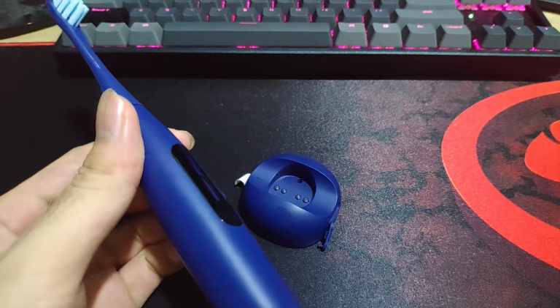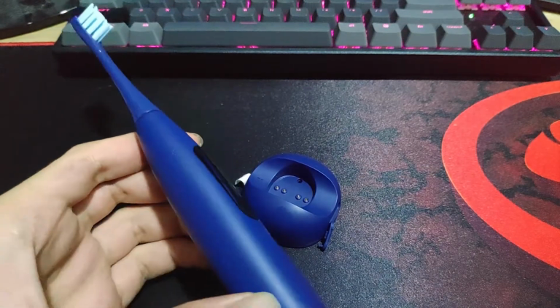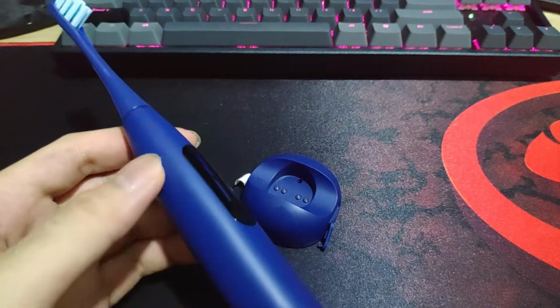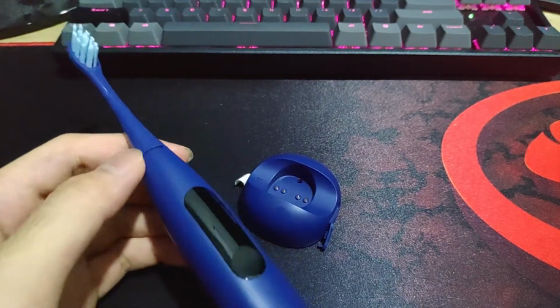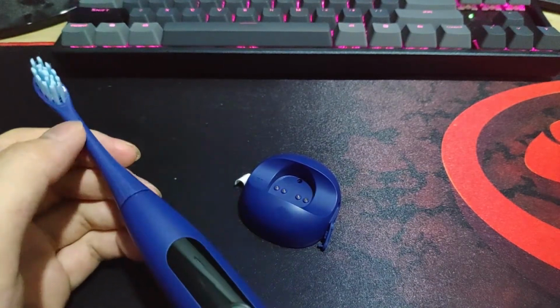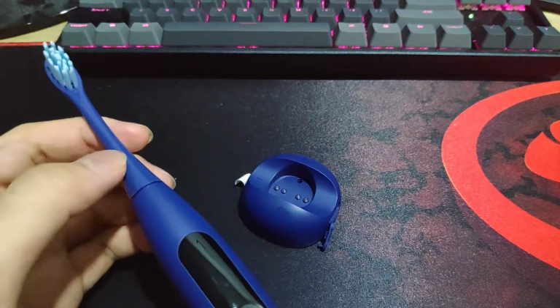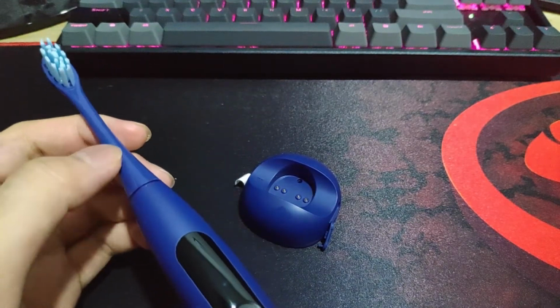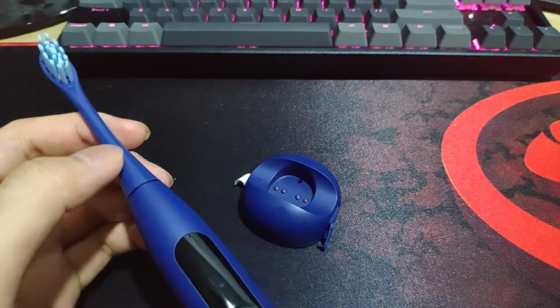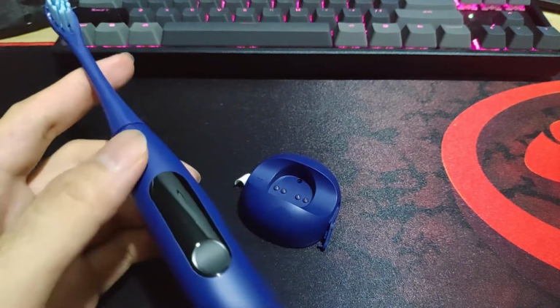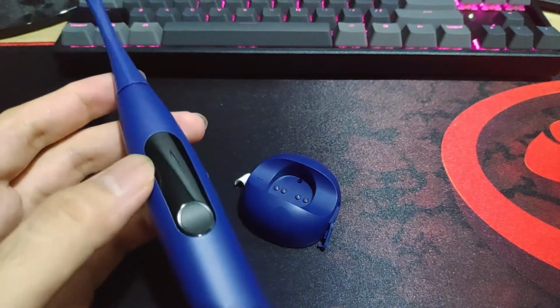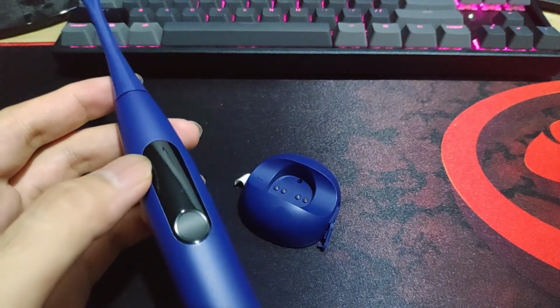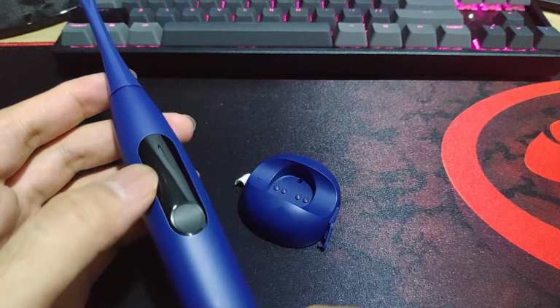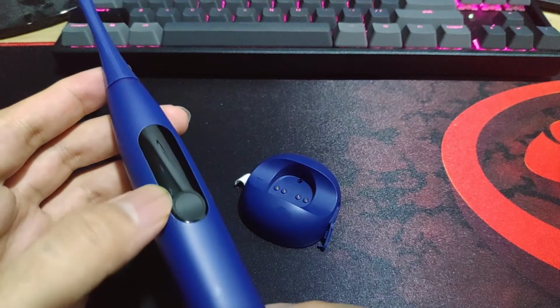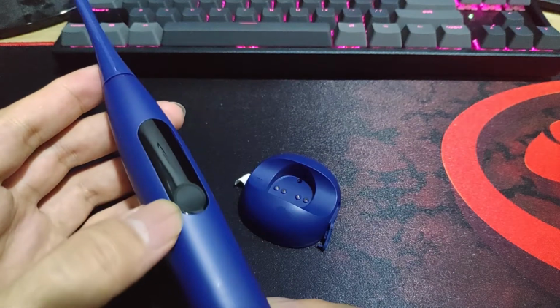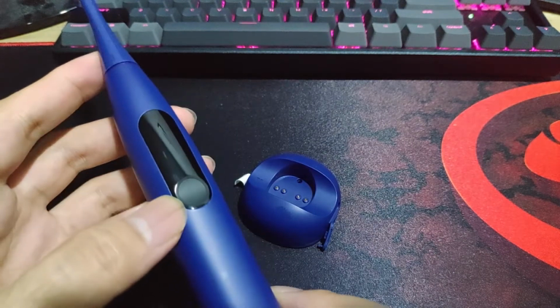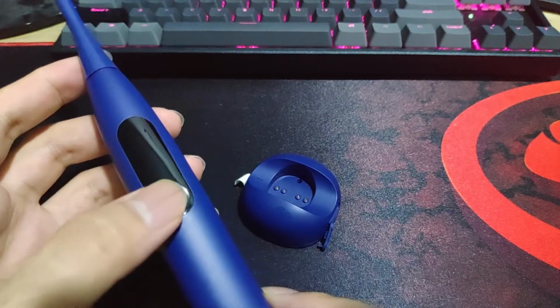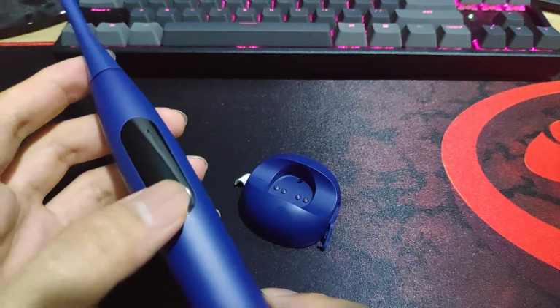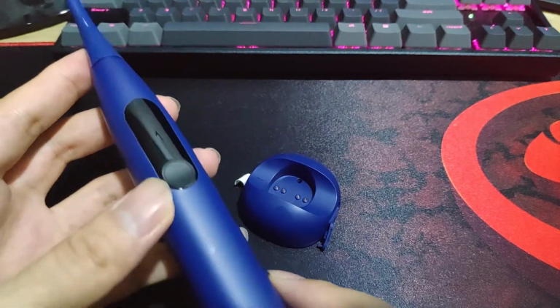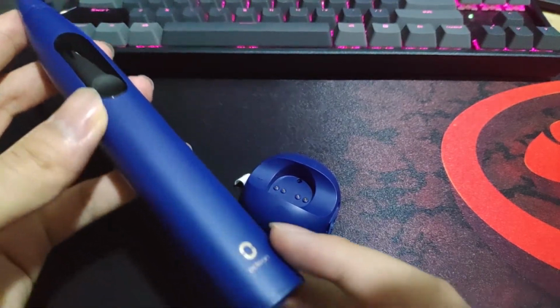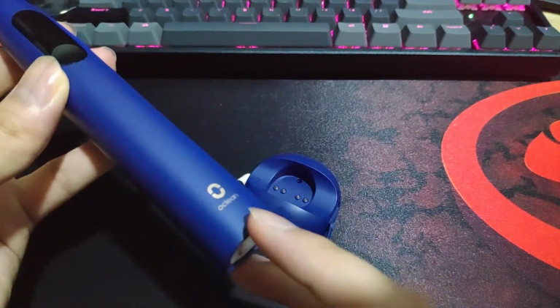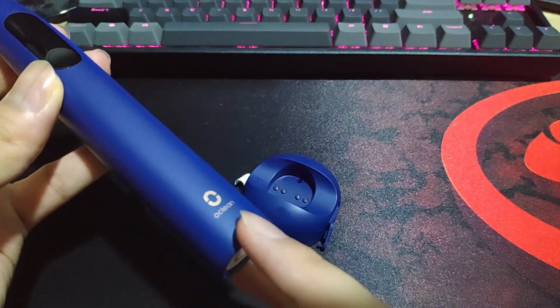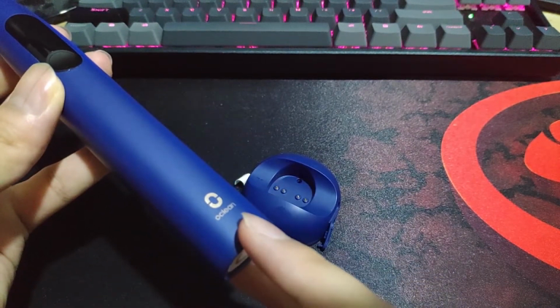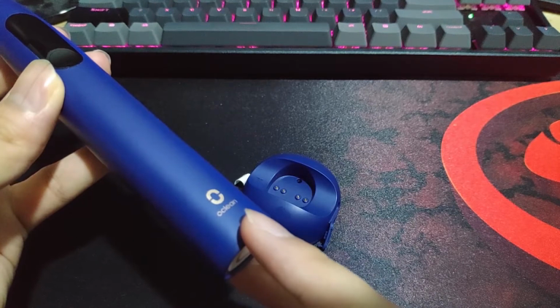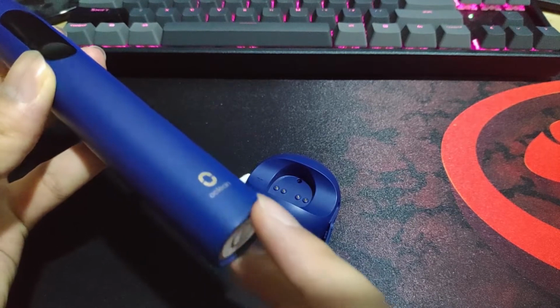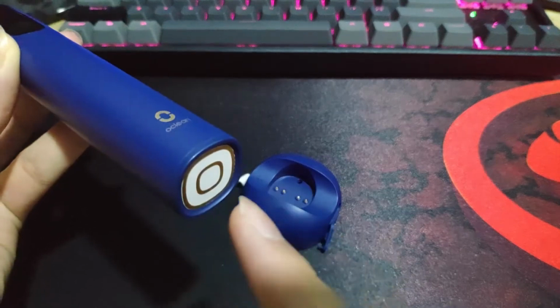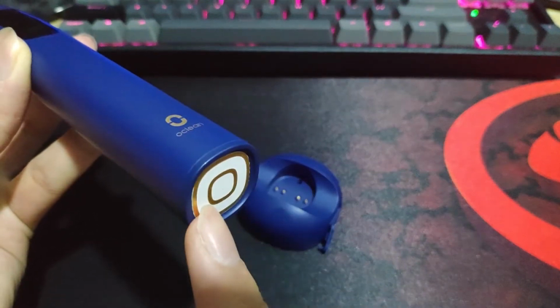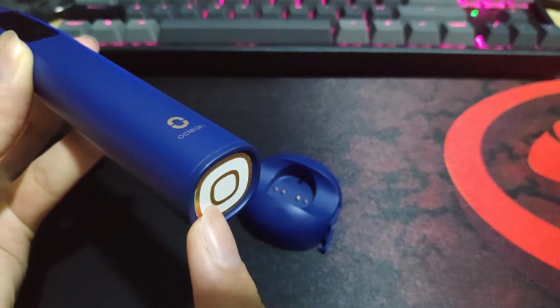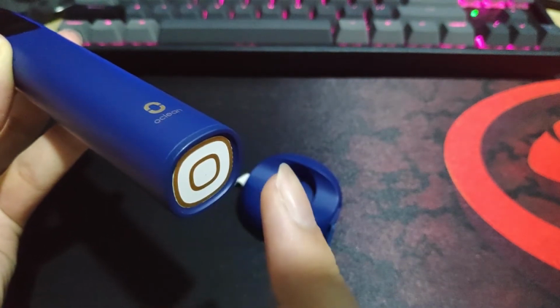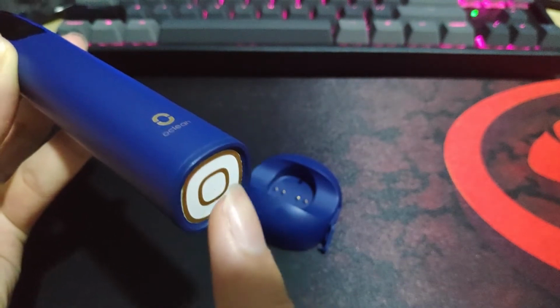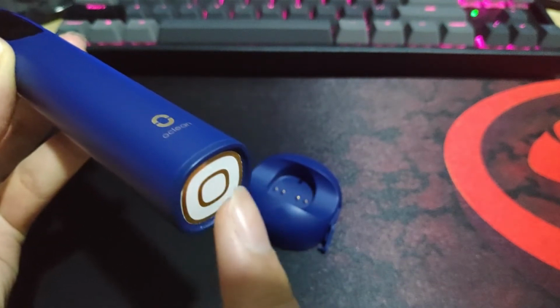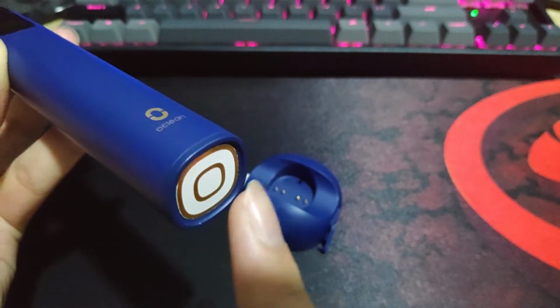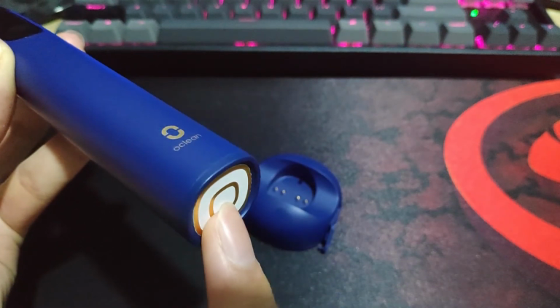As you can see, this is blue. The top here is the toothbrush itself. The bottom here is the screen and the button. Down here you can see the Oclean branding, and underneath it is the wireless charger.